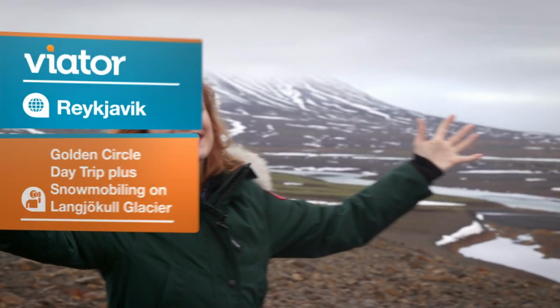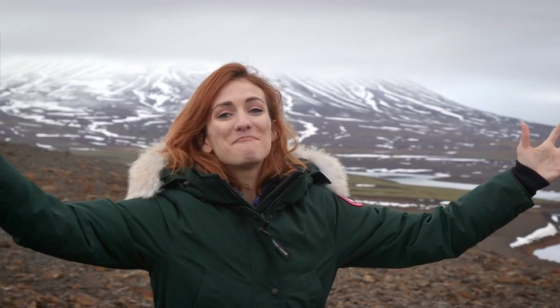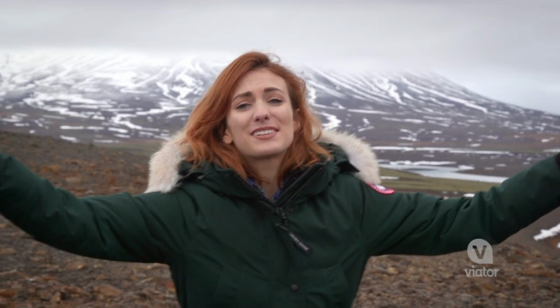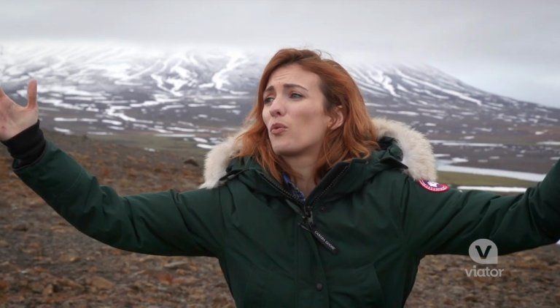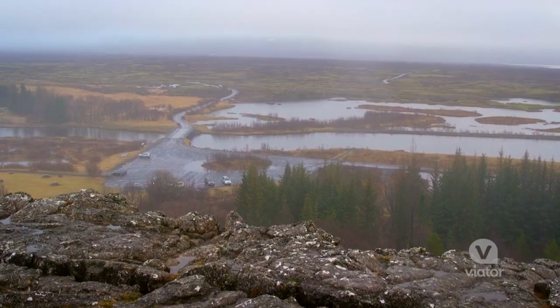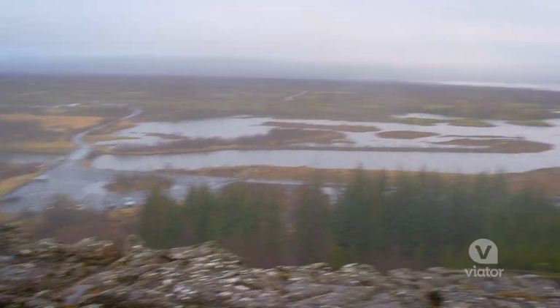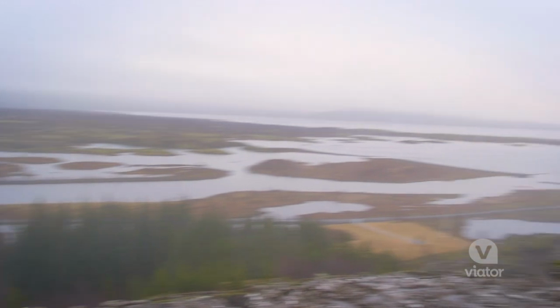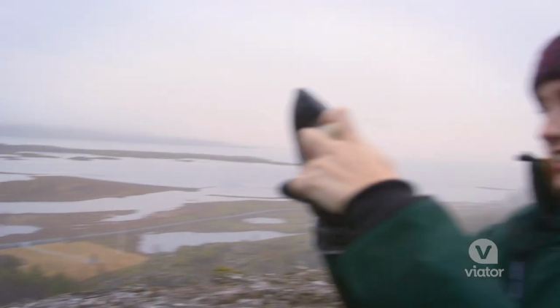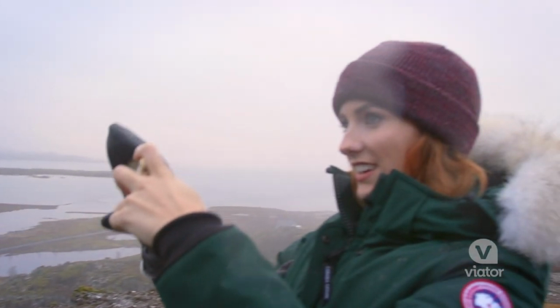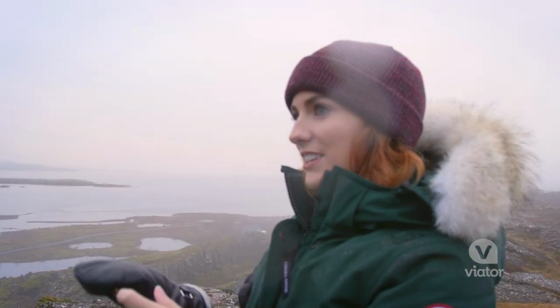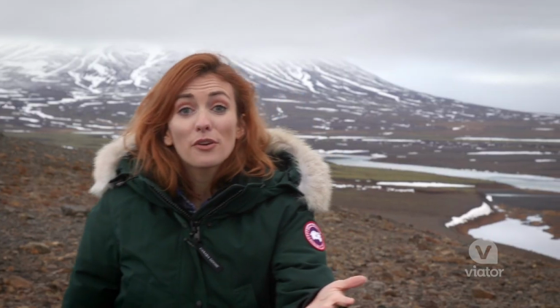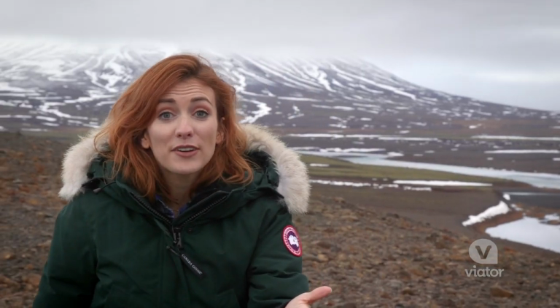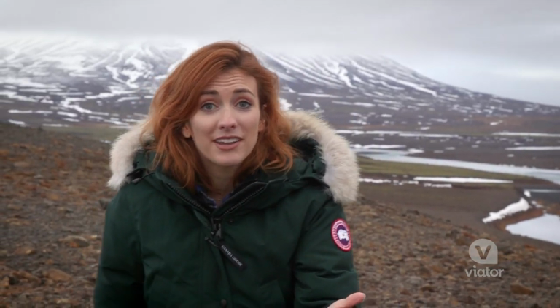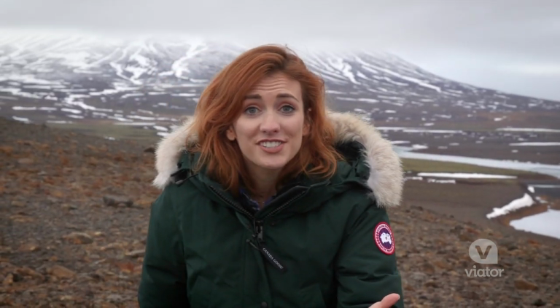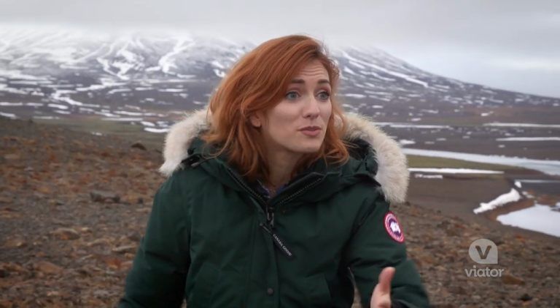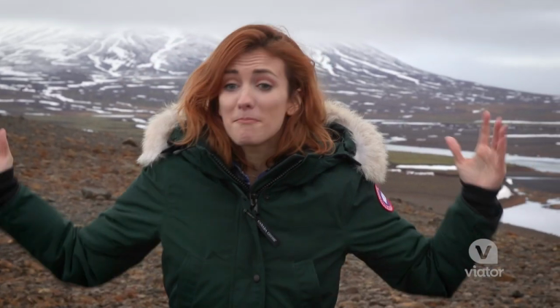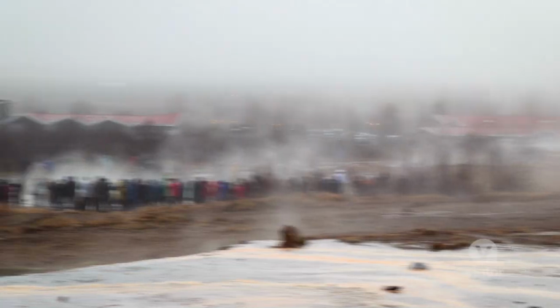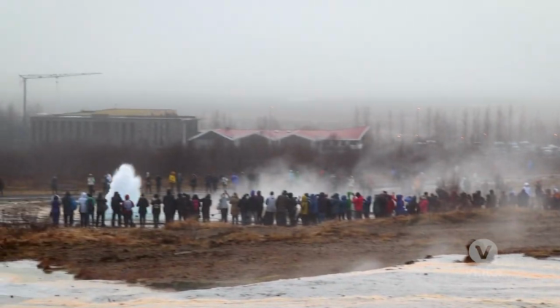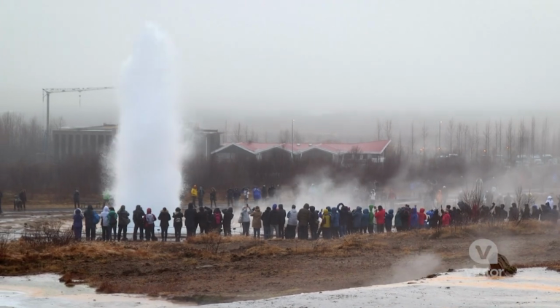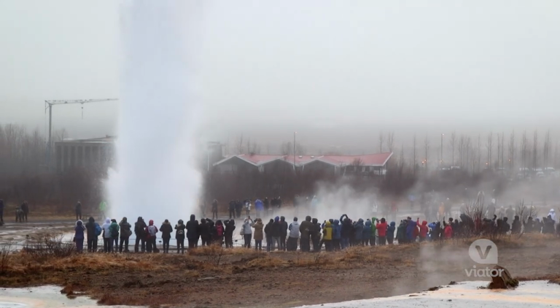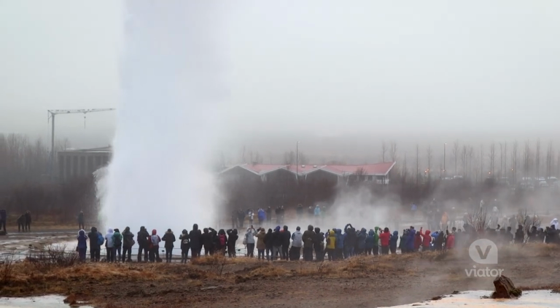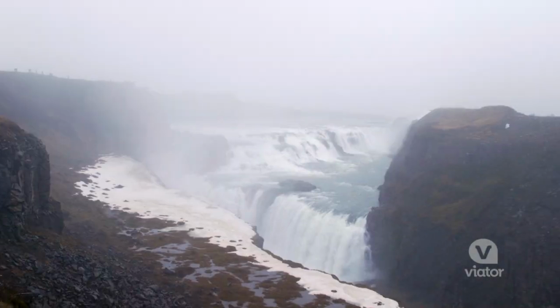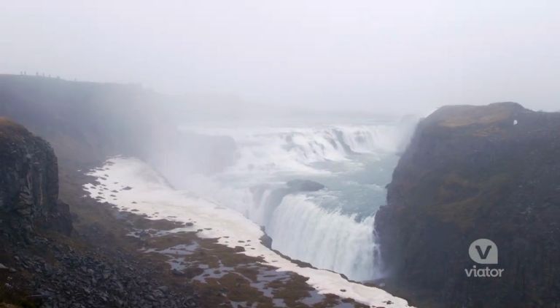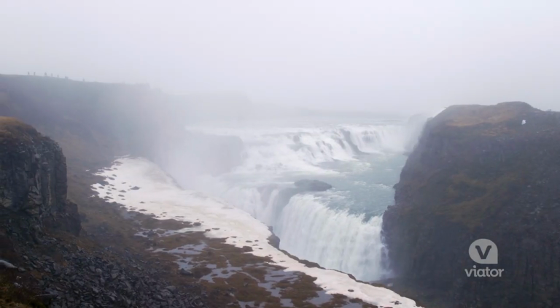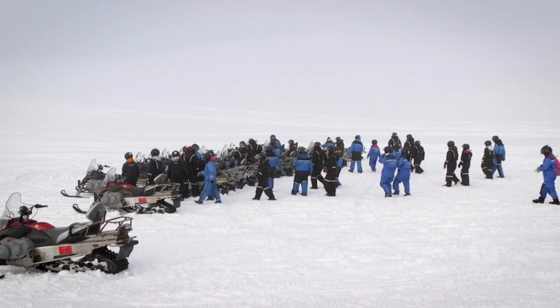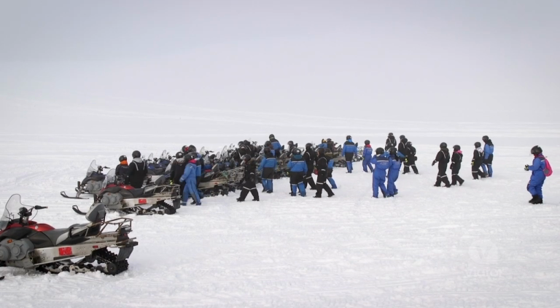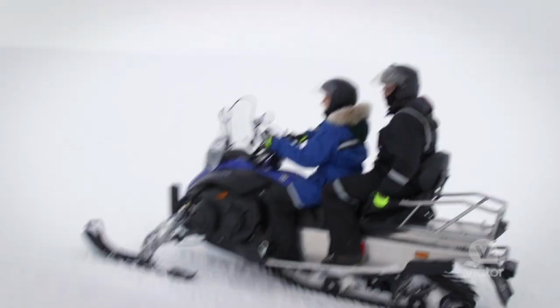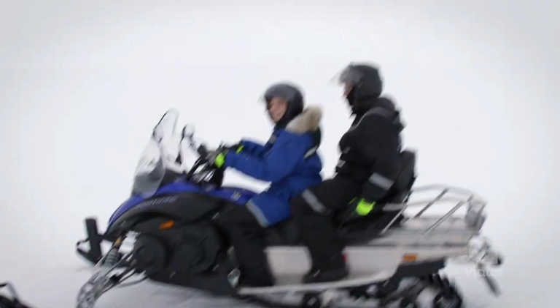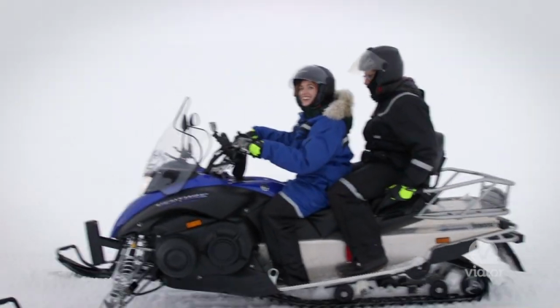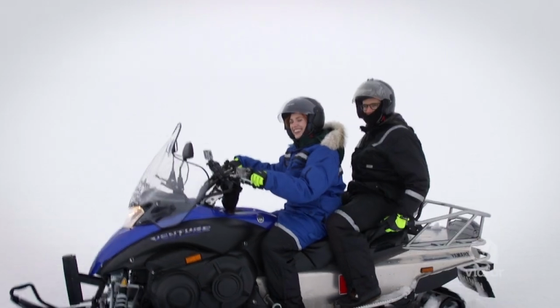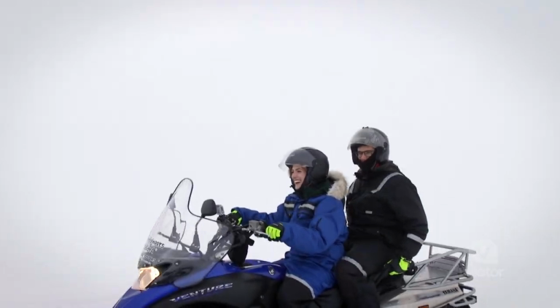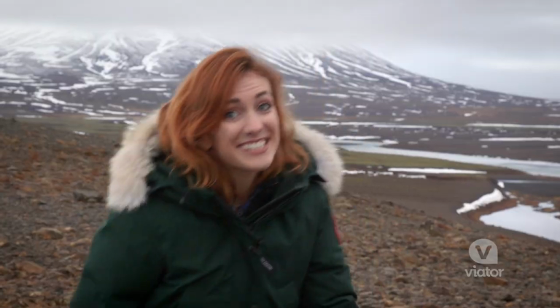Iceland boasts some of the world's most beautiful landscapes, but it's also a favorite among adventure seekers. So today we're matching the two together — we're gonna go see a geyser, a waterfall, and then we're finishing it all off by snowmobiling on a glacier. Let's go.